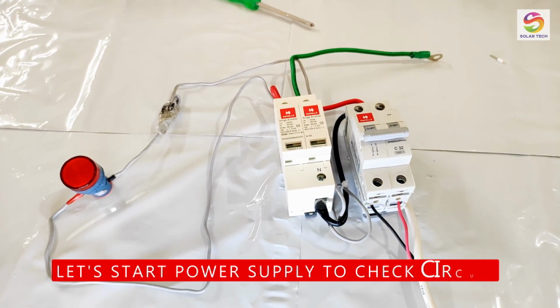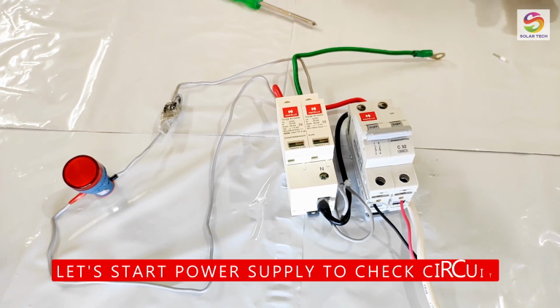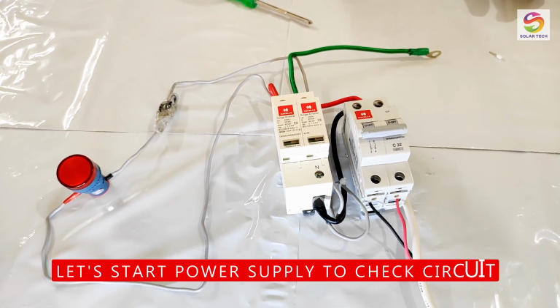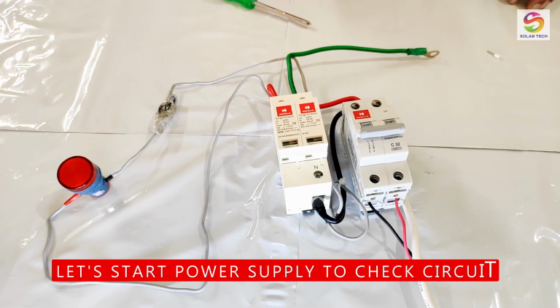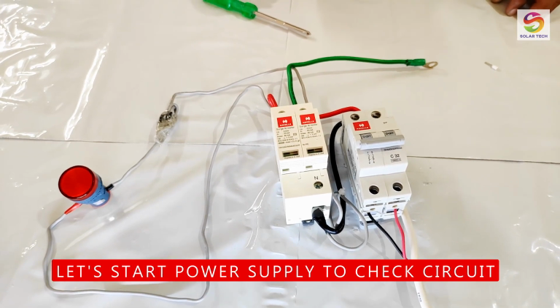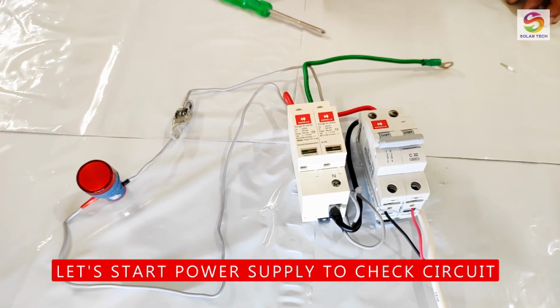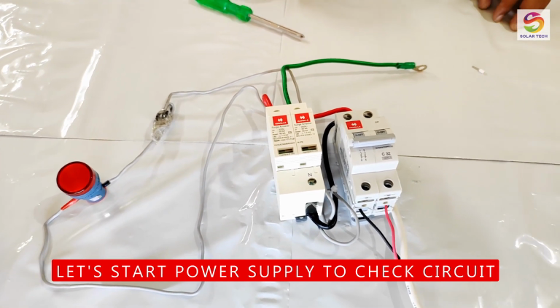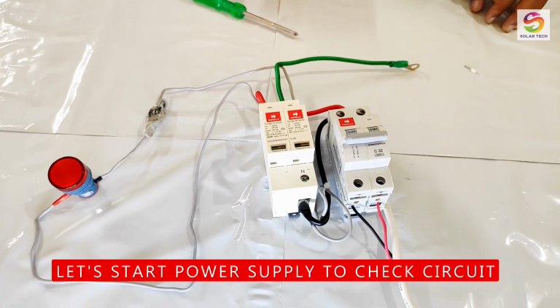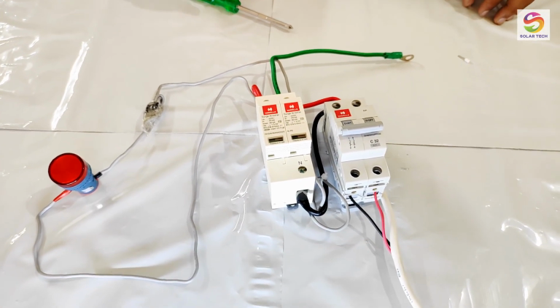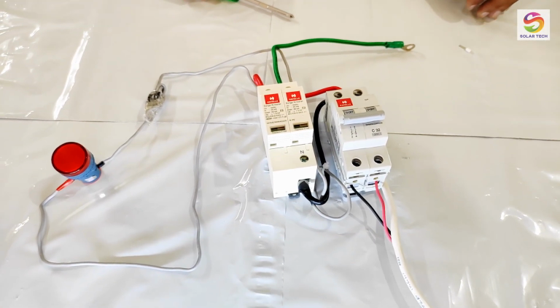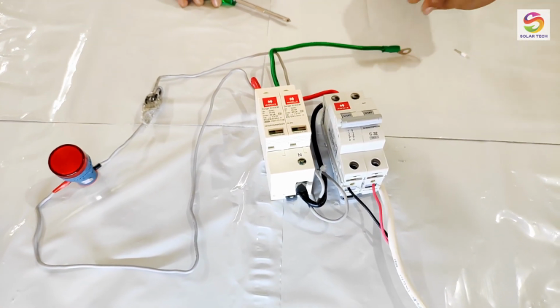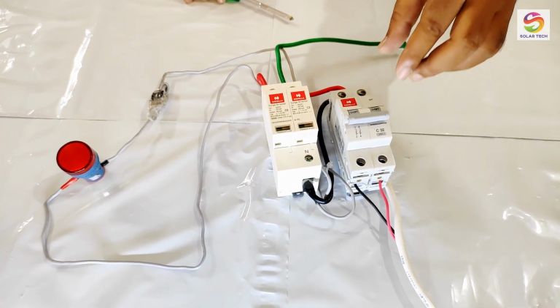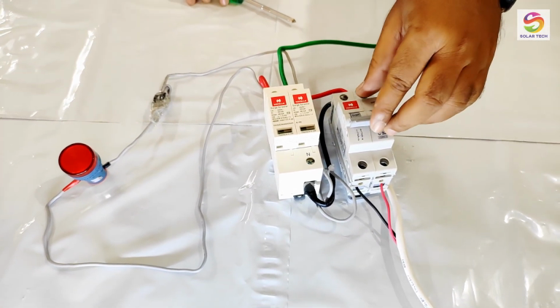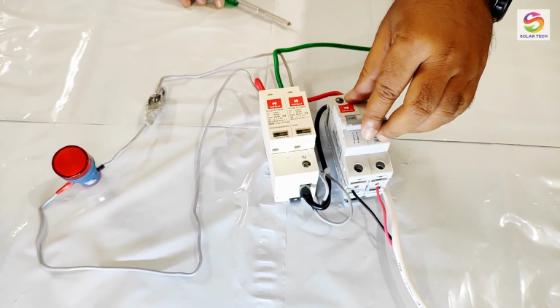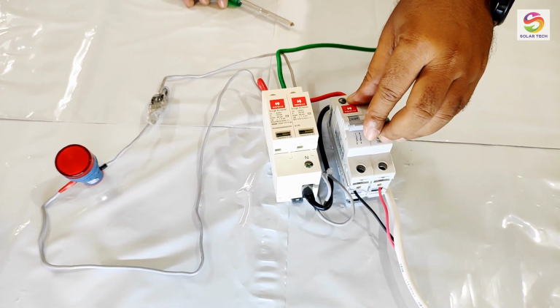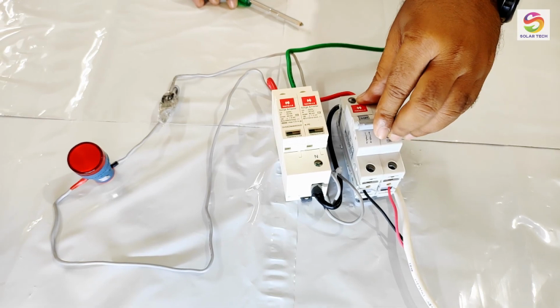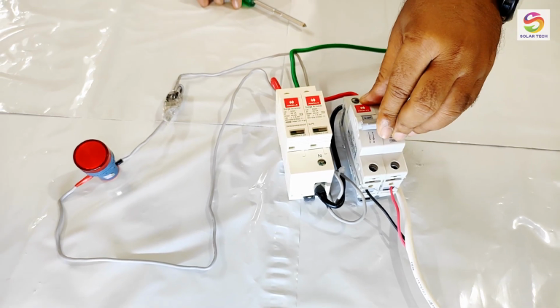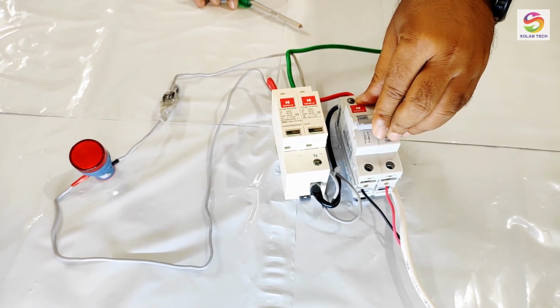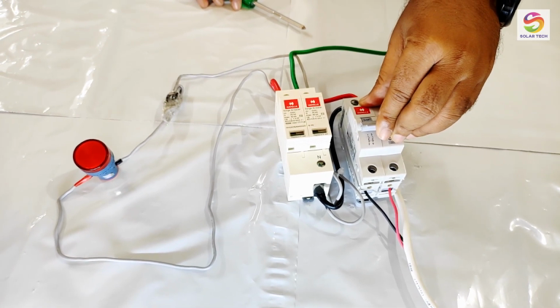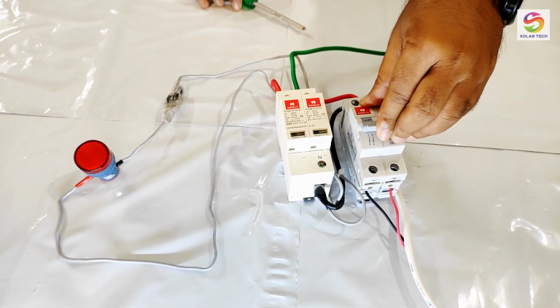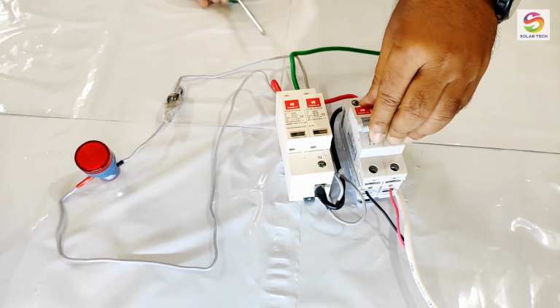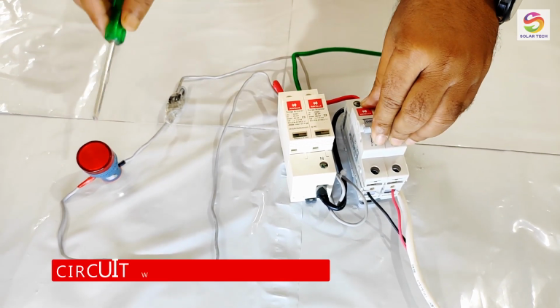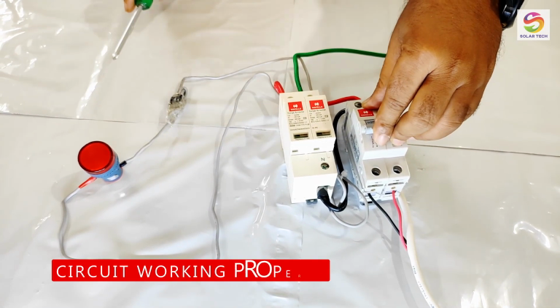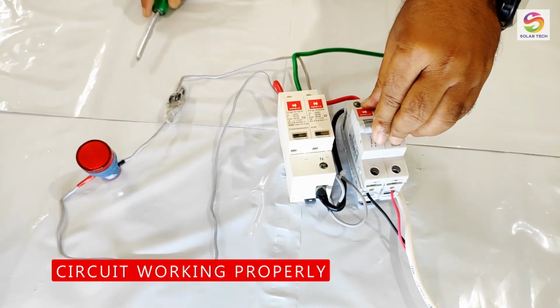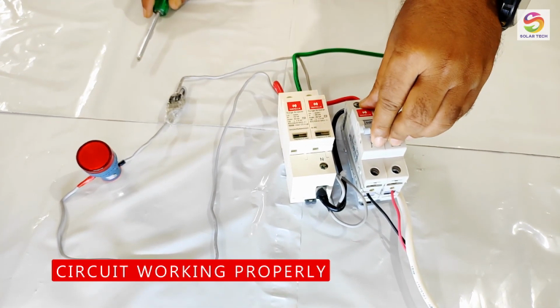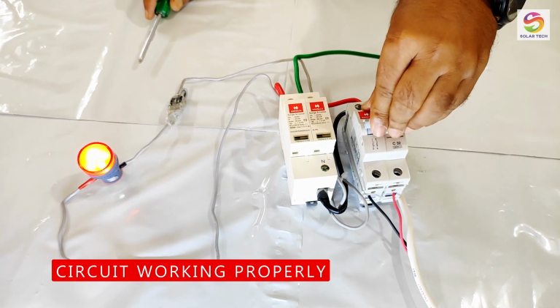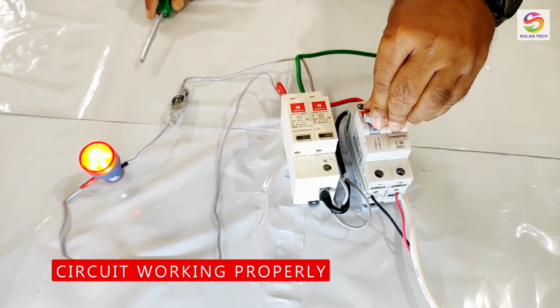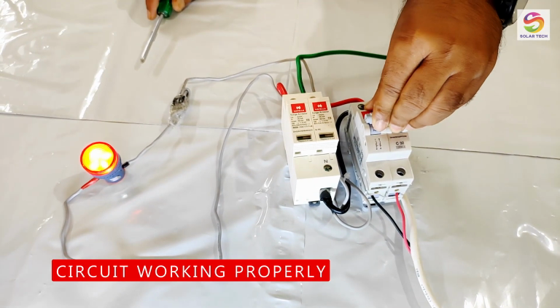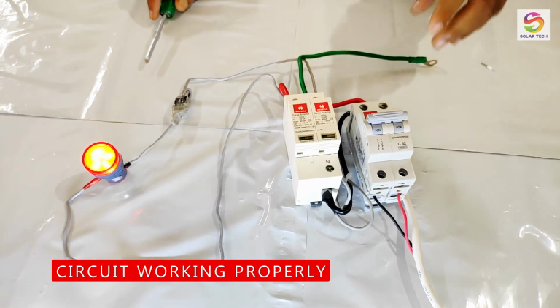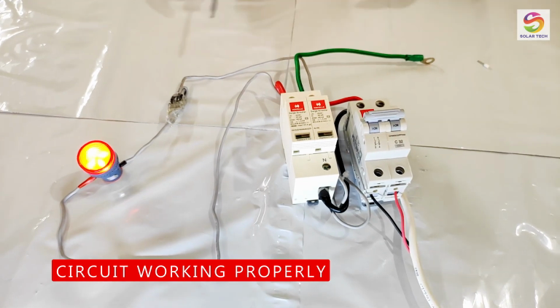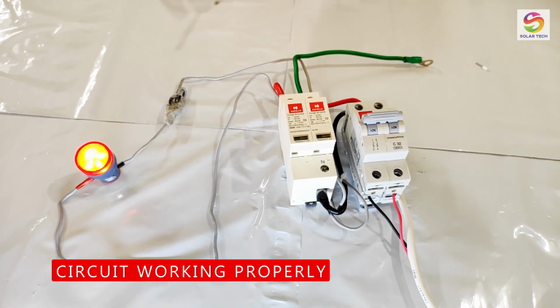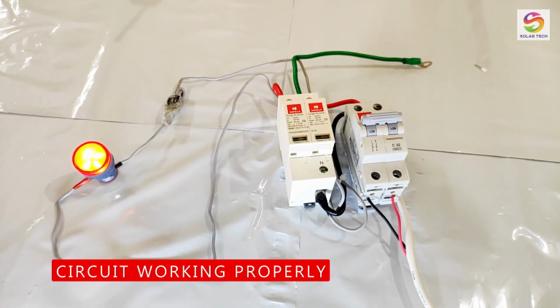Let's check the circuit by providing mains power supply. The lamp is glowing, which means our circuit is working.